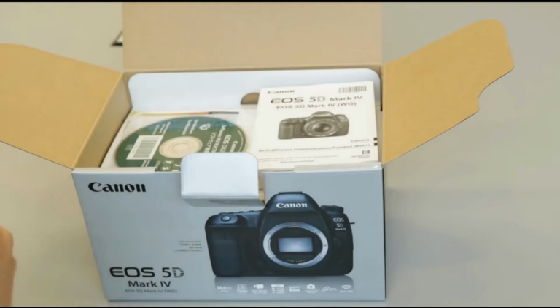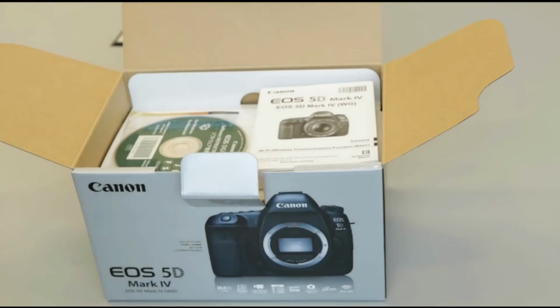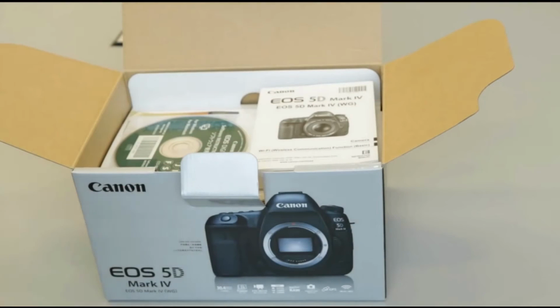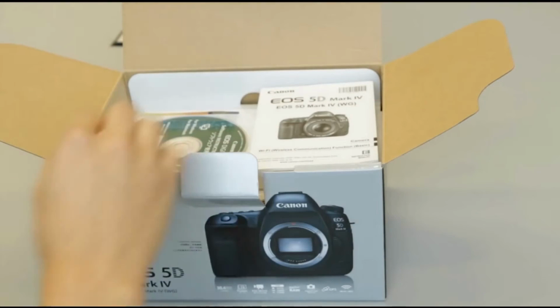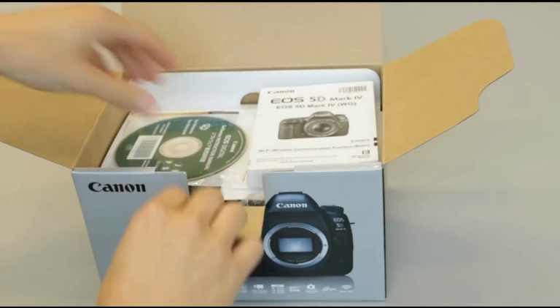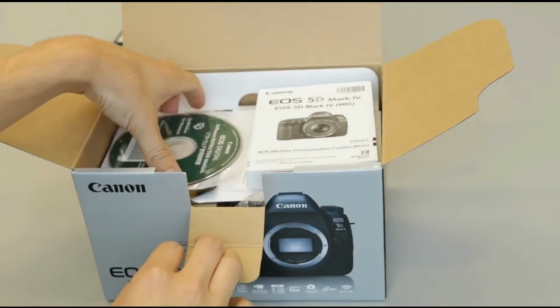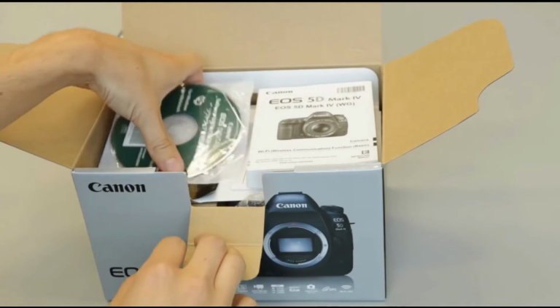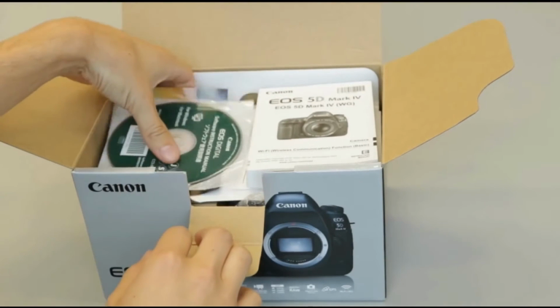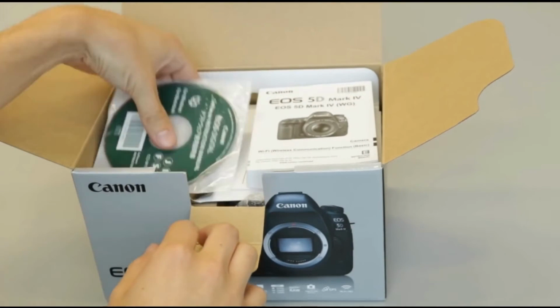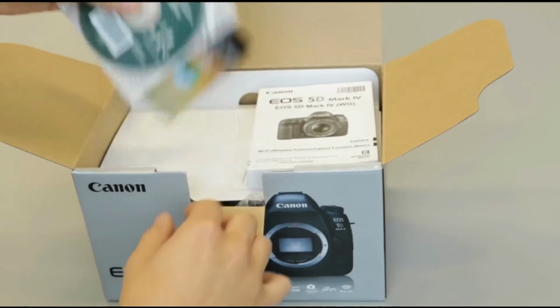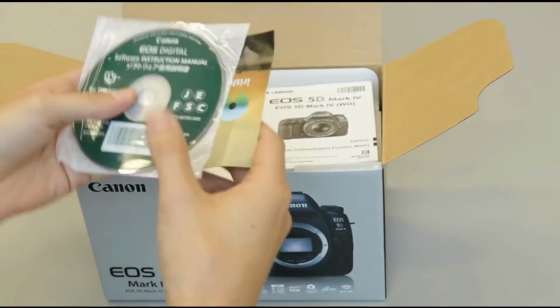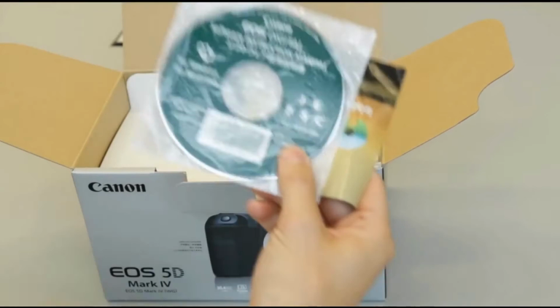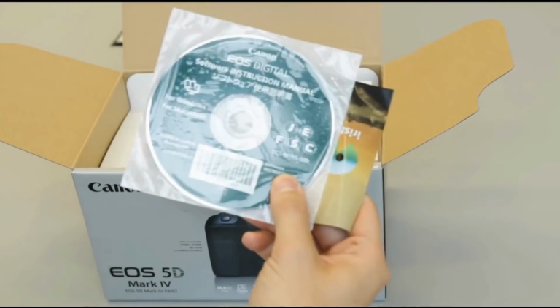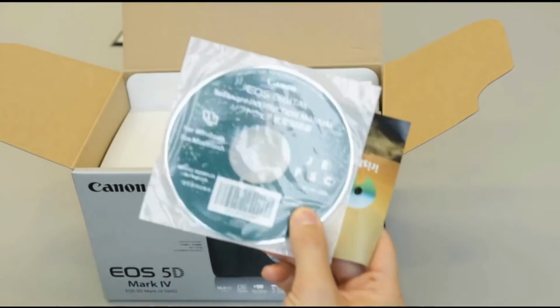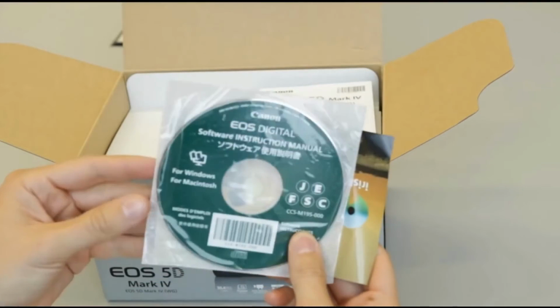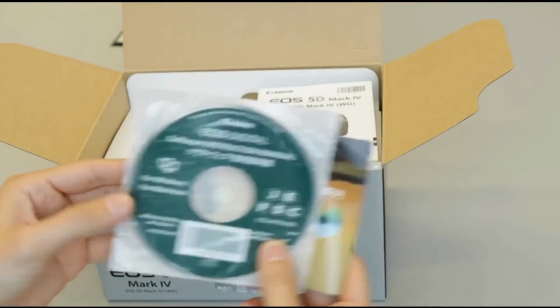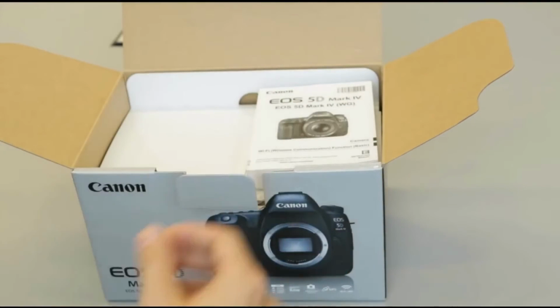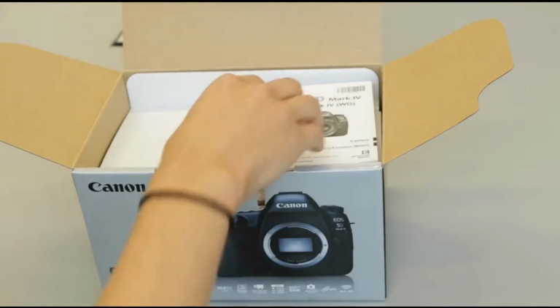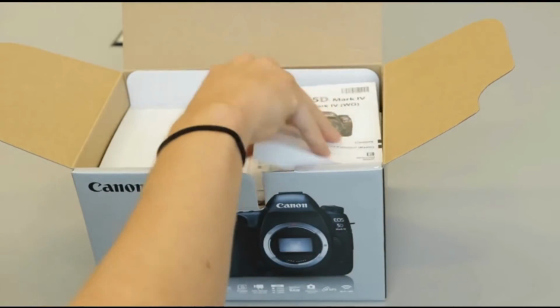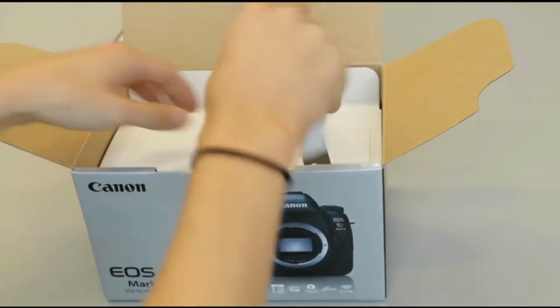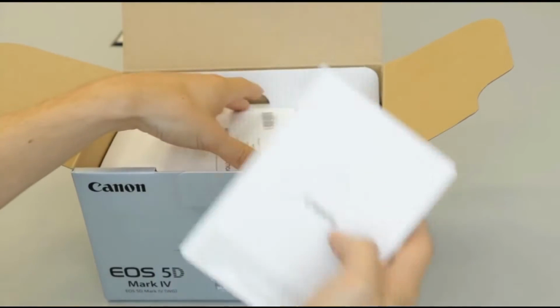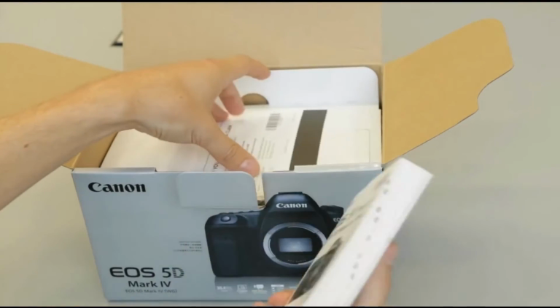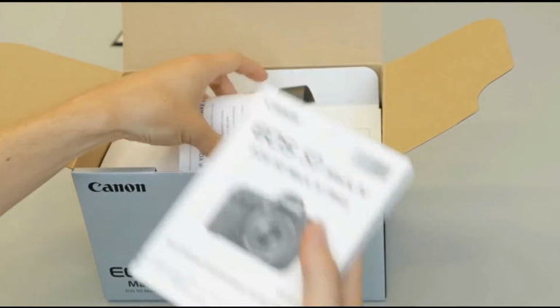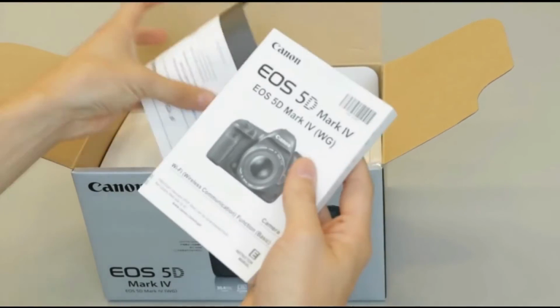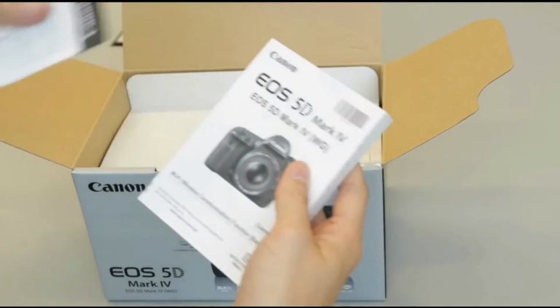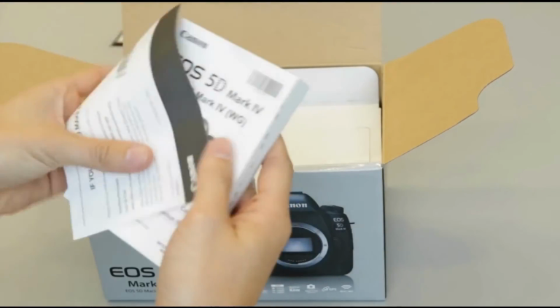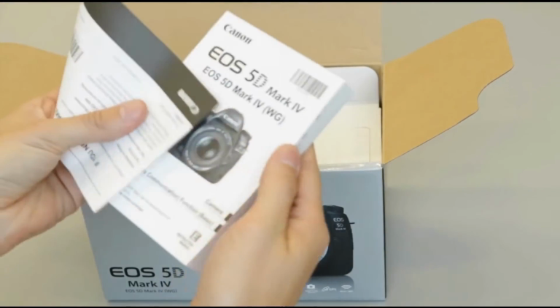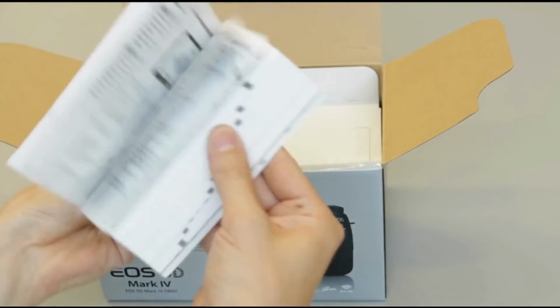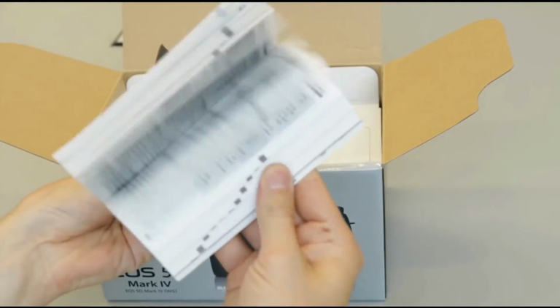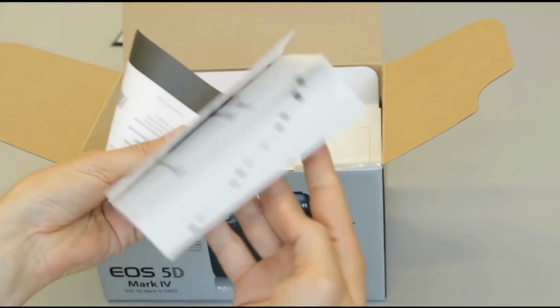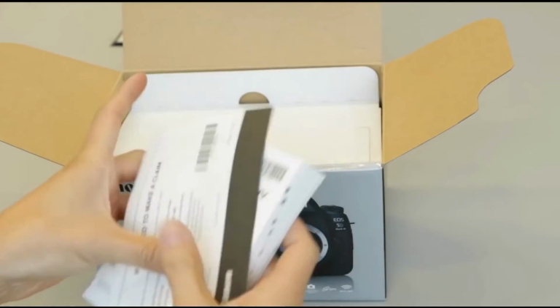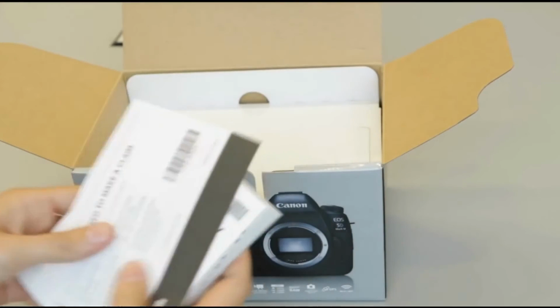So if you want to show off your new camera, you can do so. Next up, we've got the CD with a software instruction manual, all that kind of good stuff. And then we've got the written manual. We've got the warranty card in there.